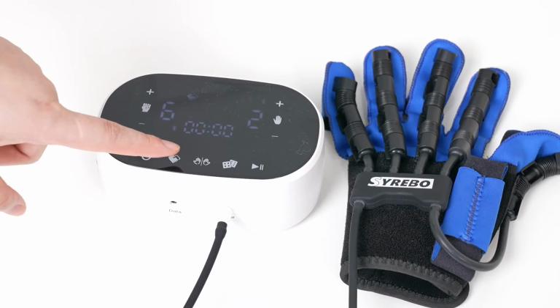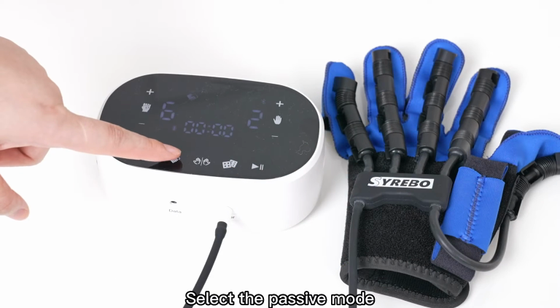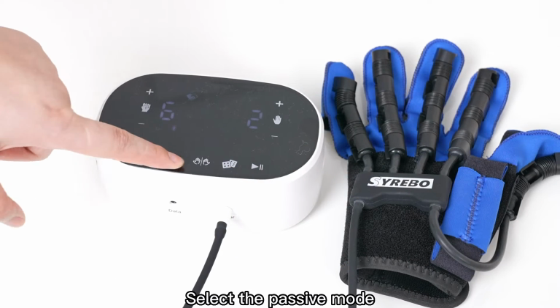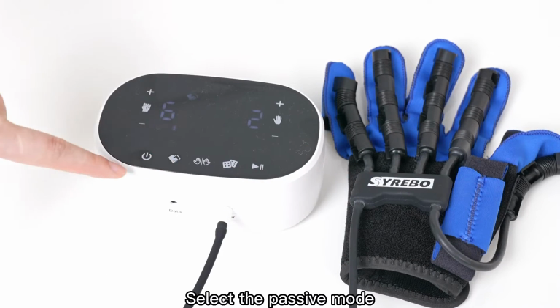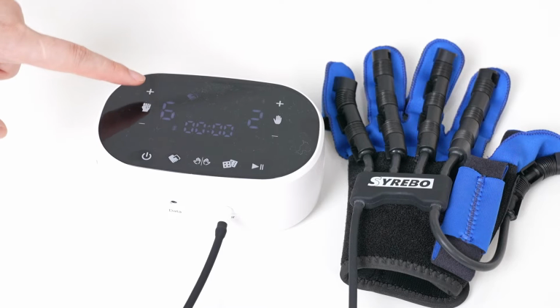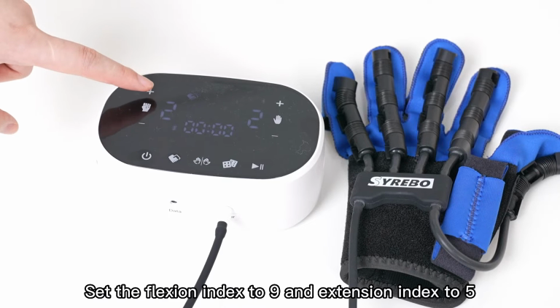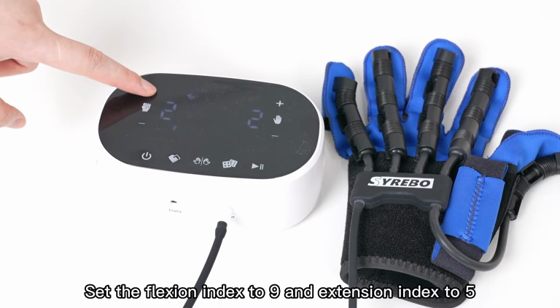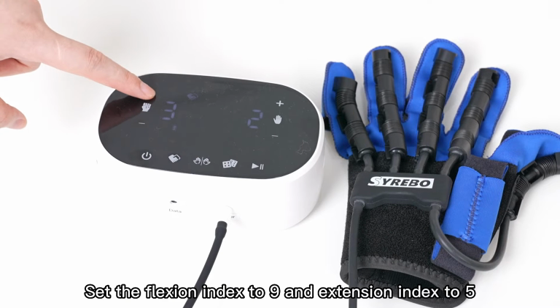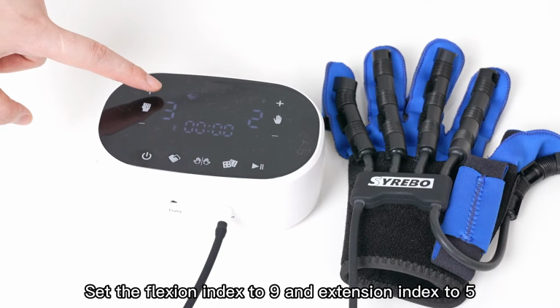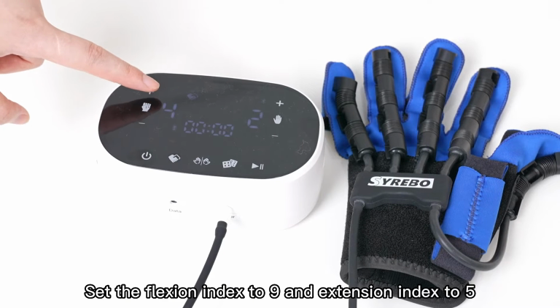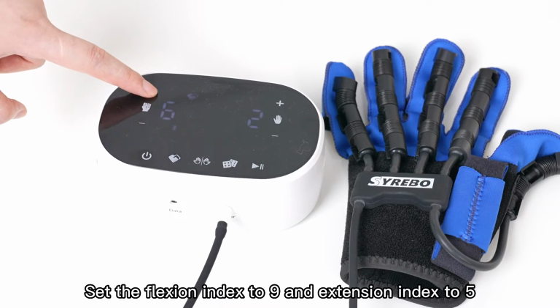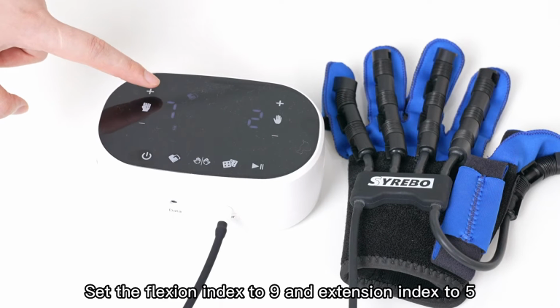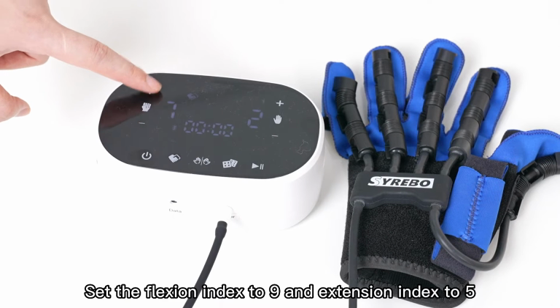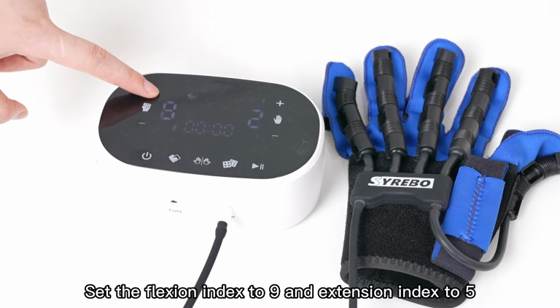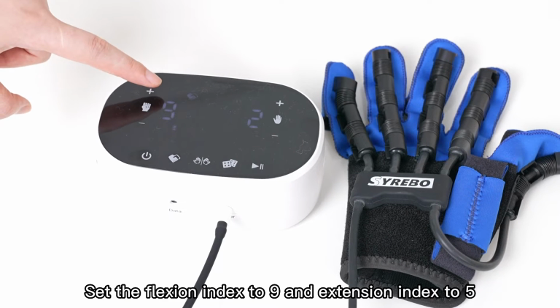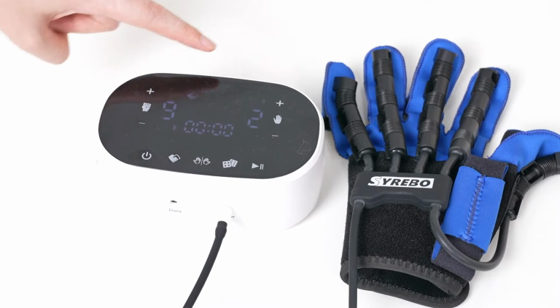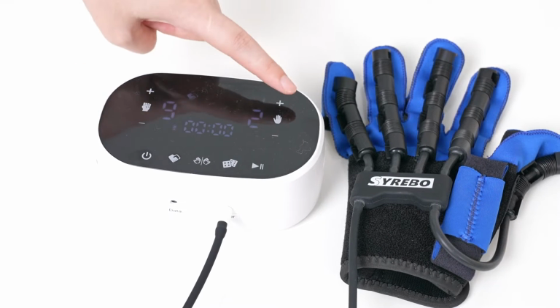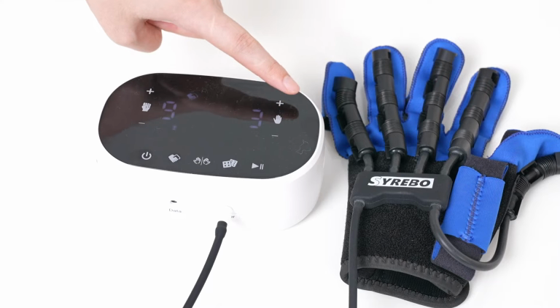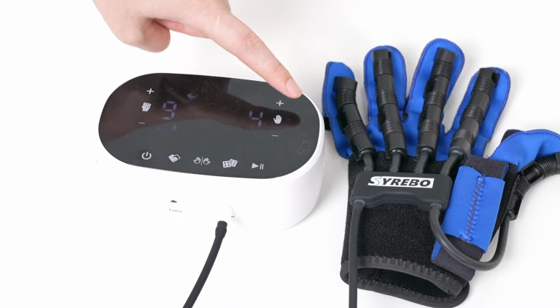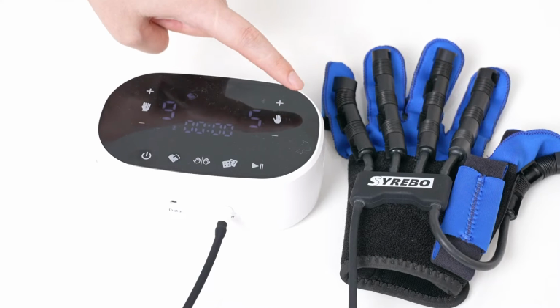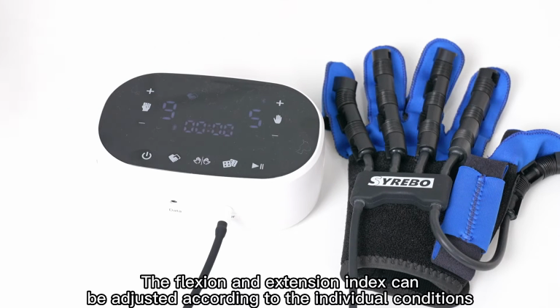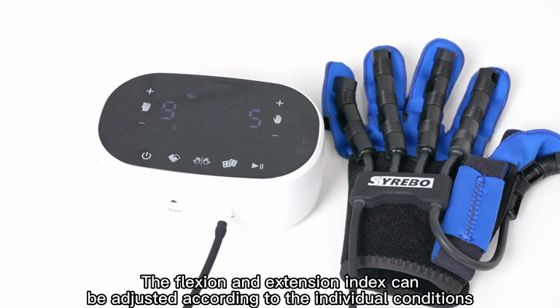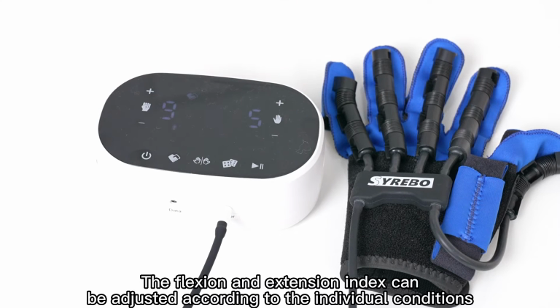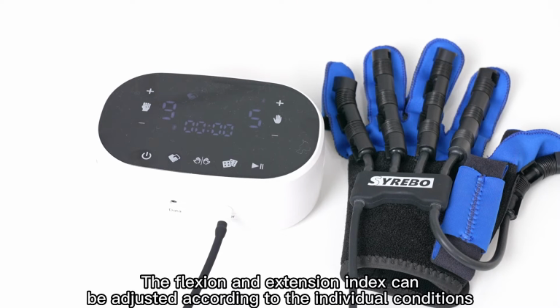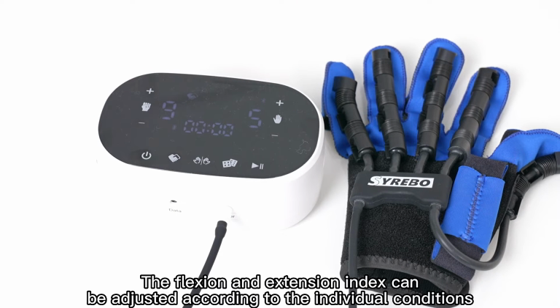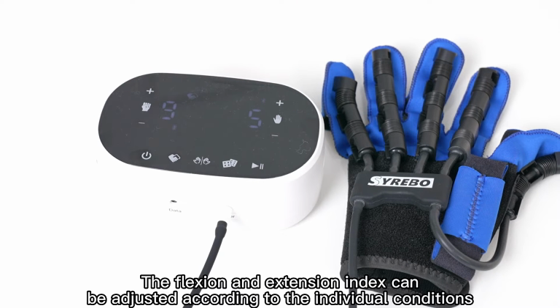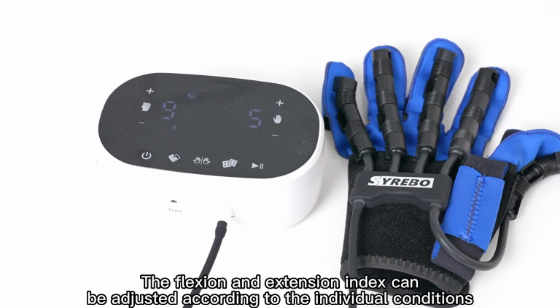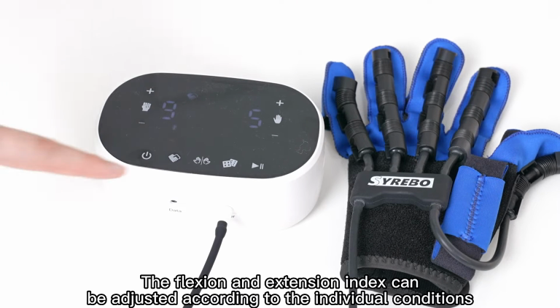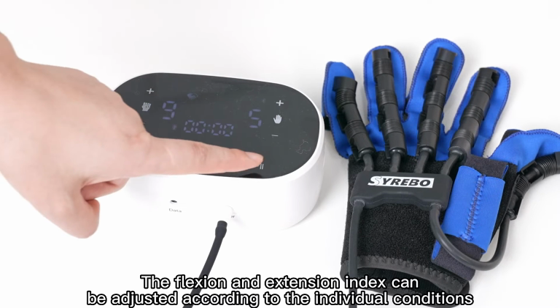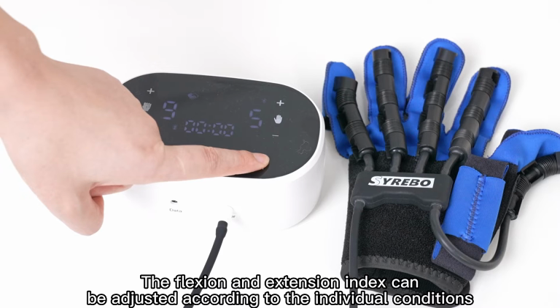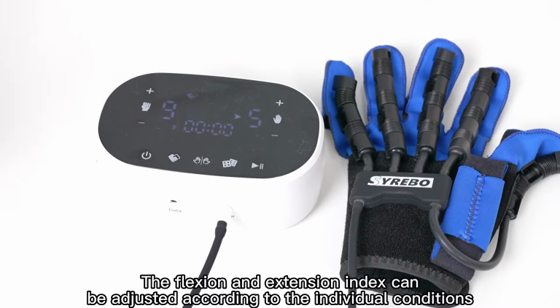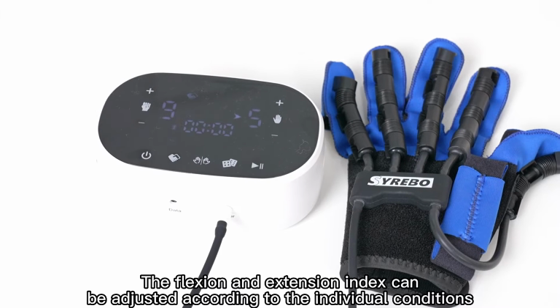Select the Passive Mode. Set the Flexion Index to 9 and Extension Index to 5. The Flexion and Extension Index can be adjusted according to individual conditions.